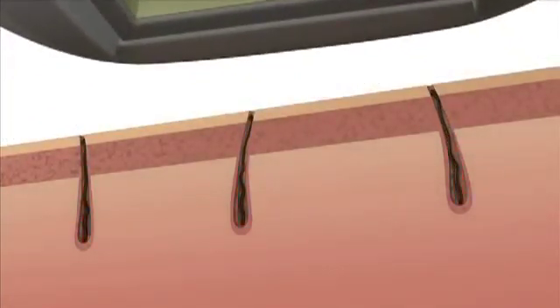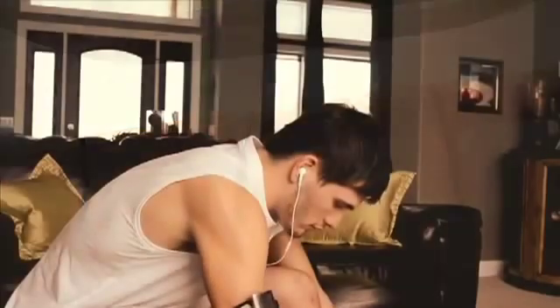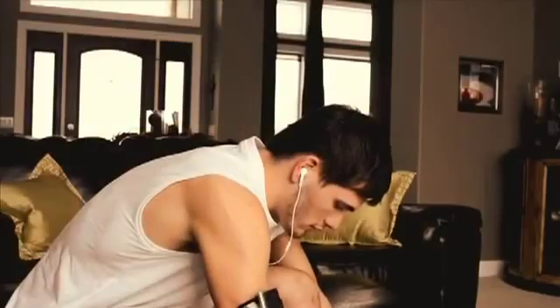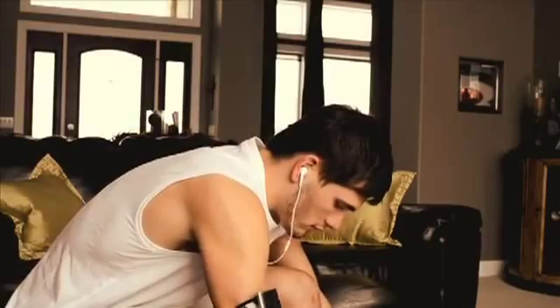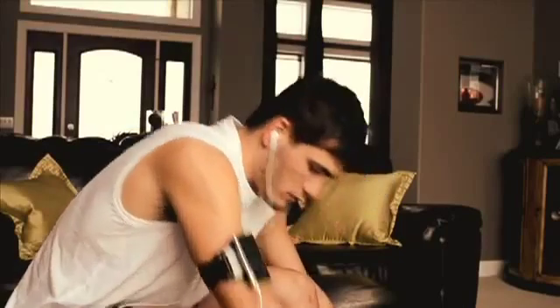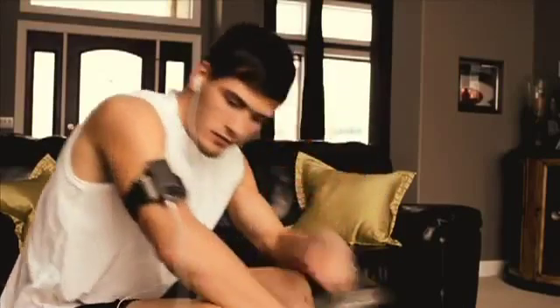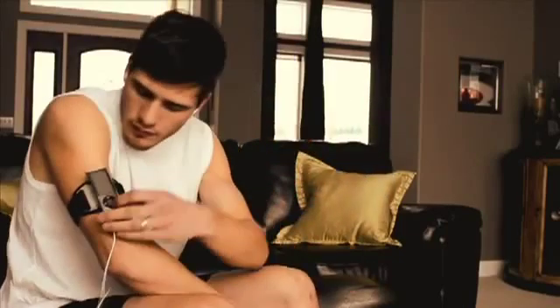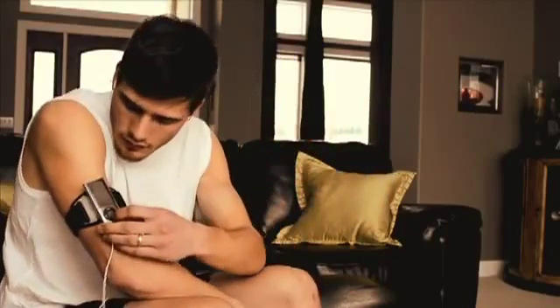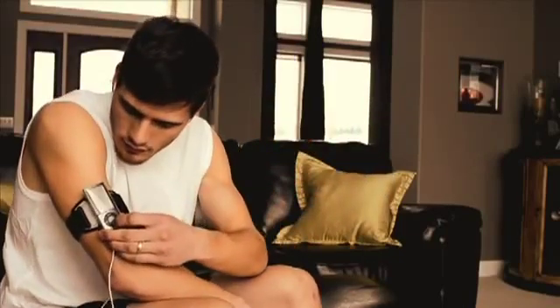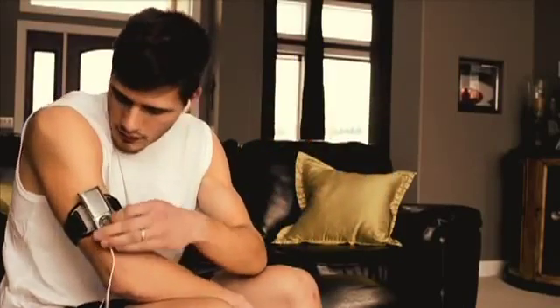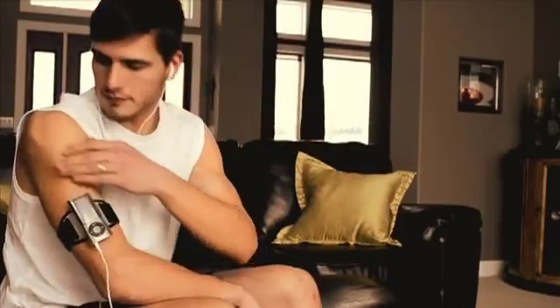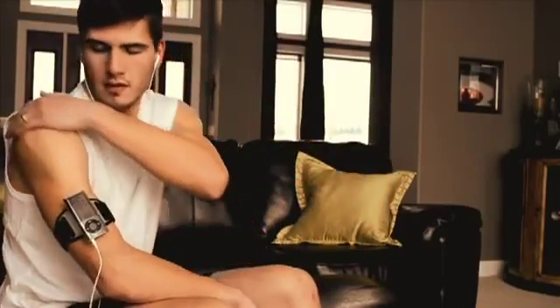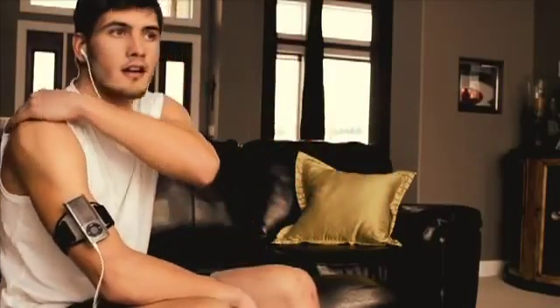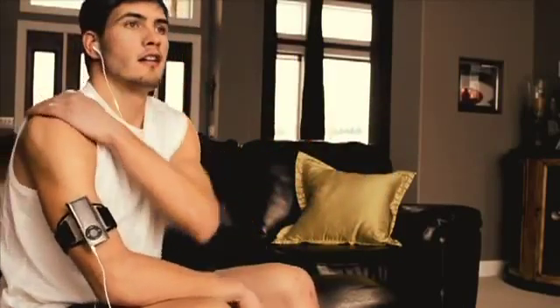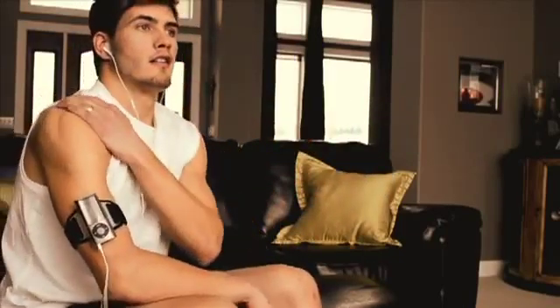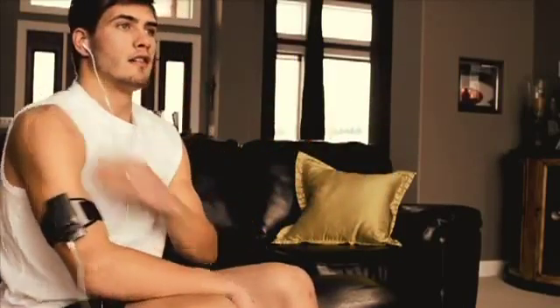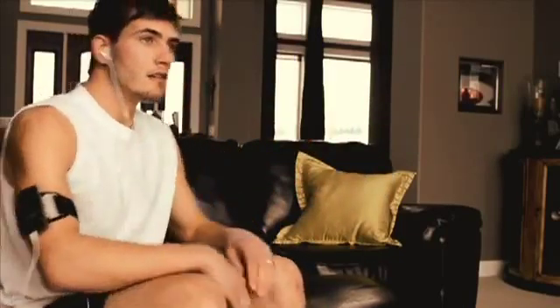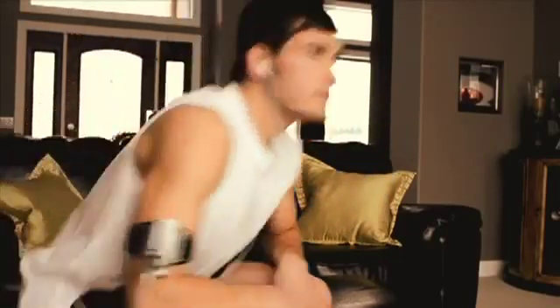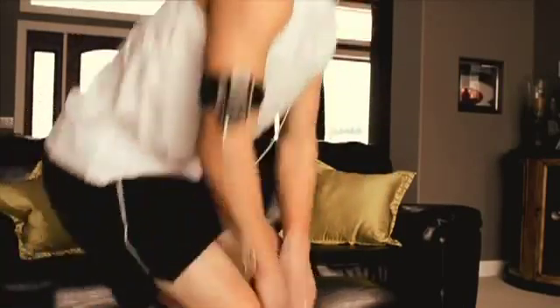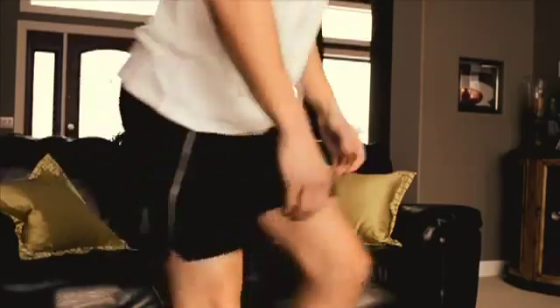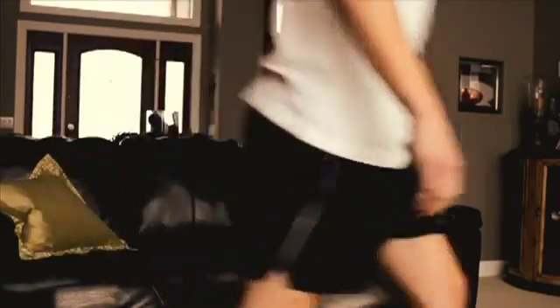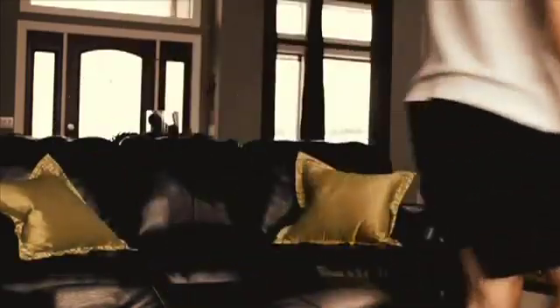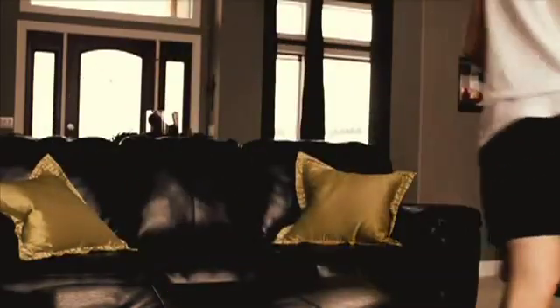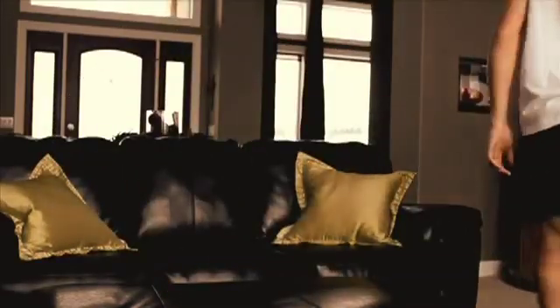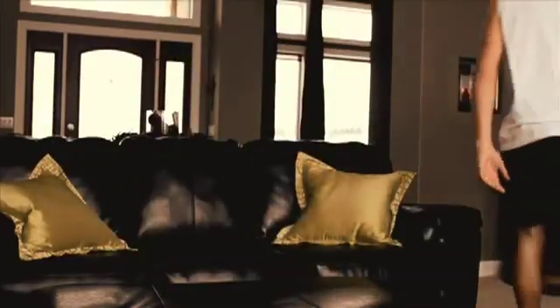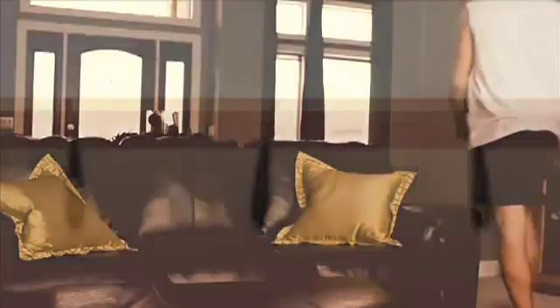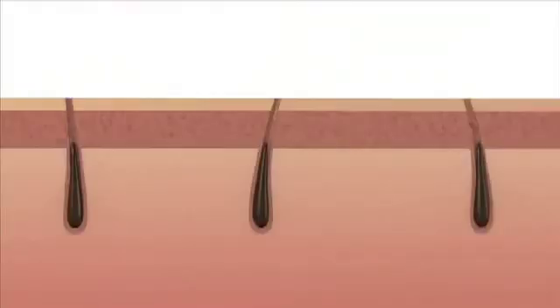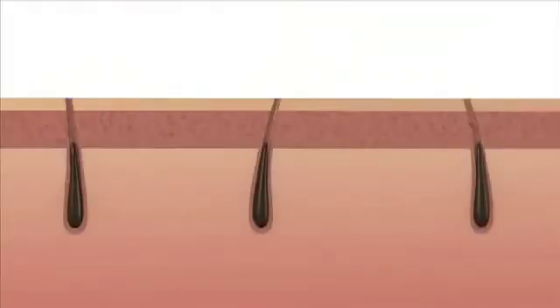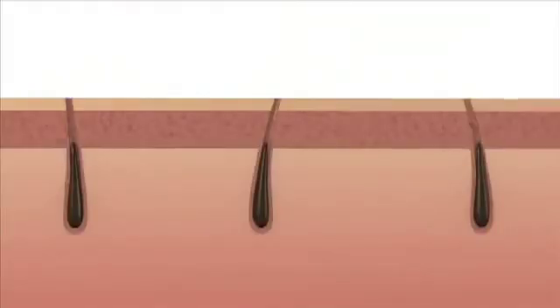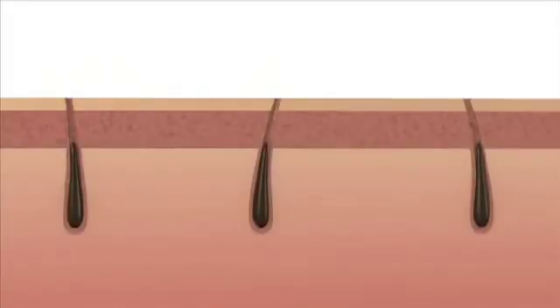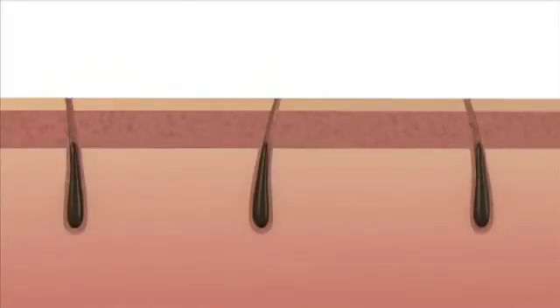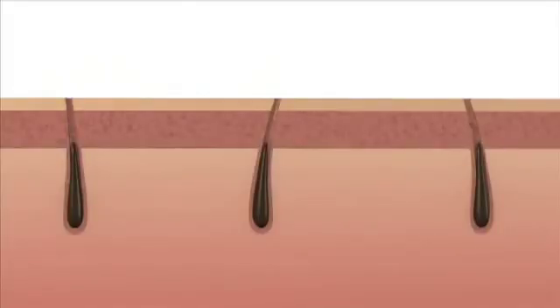The light energy targets dark coloring in body hair, which is why it works best on lighter skin tones and naturally dark hair.